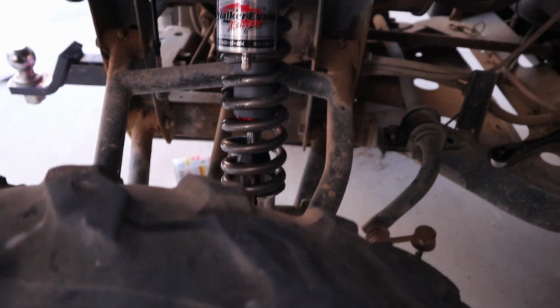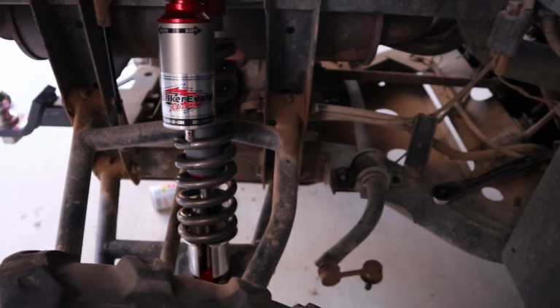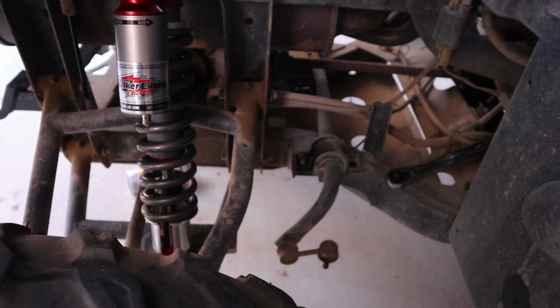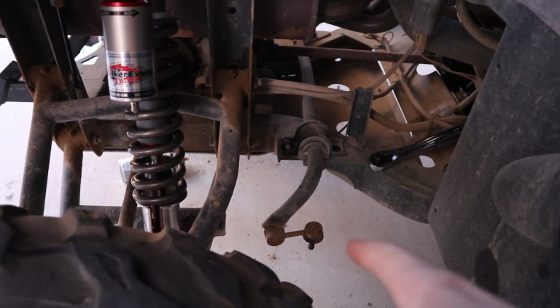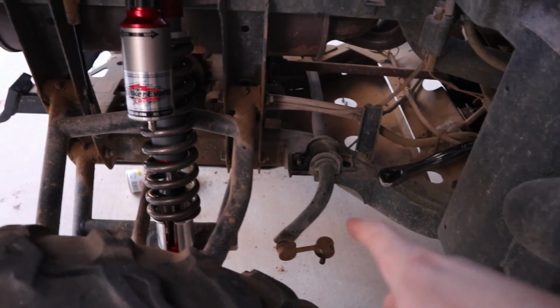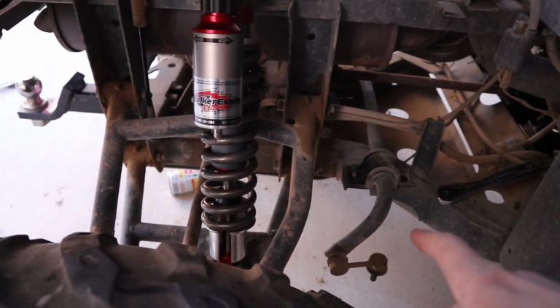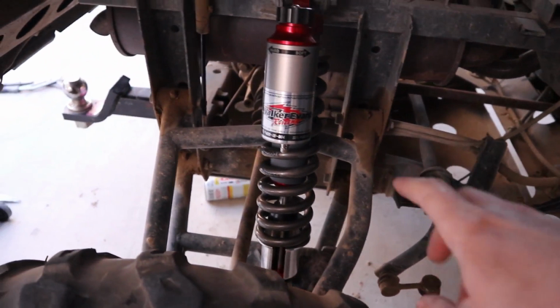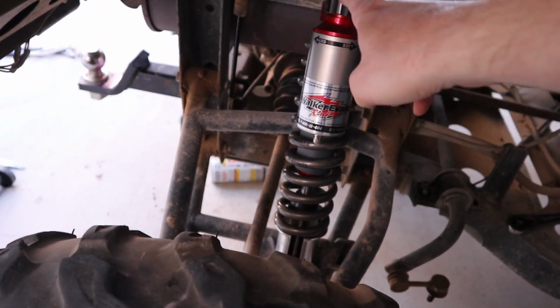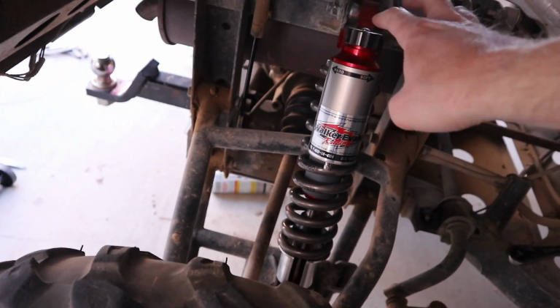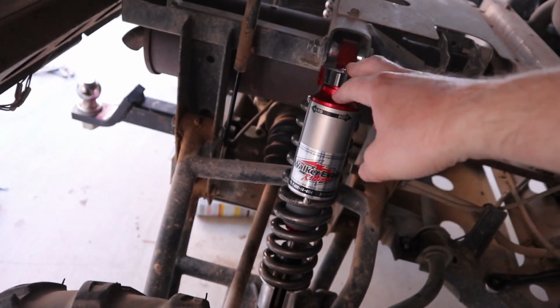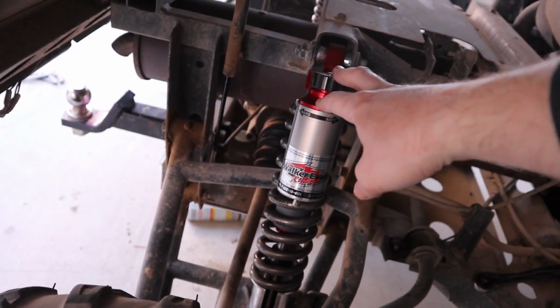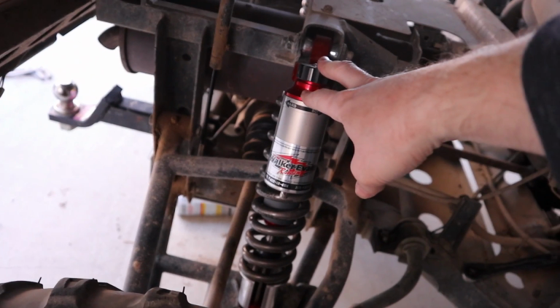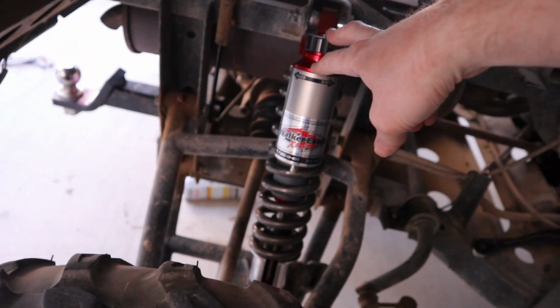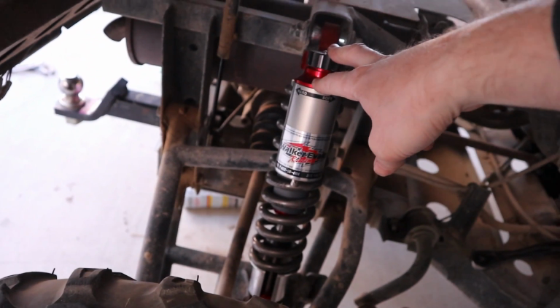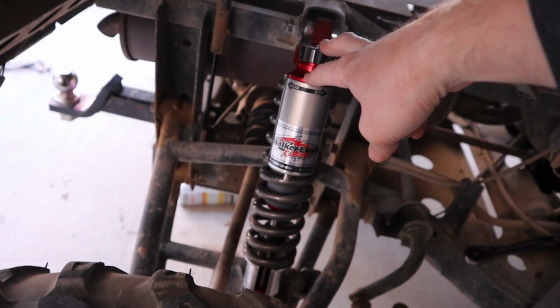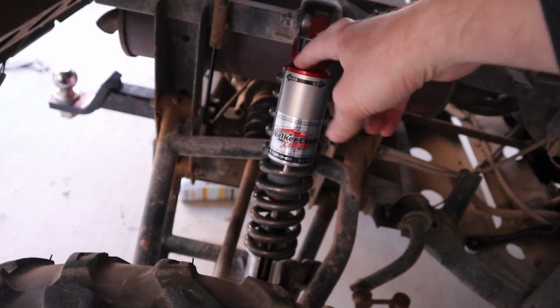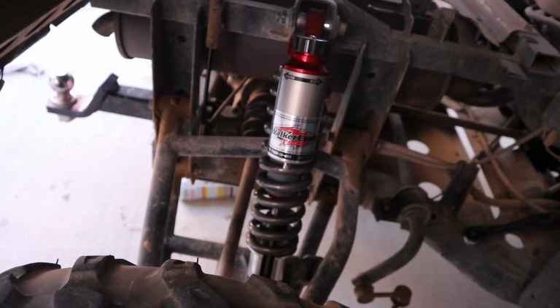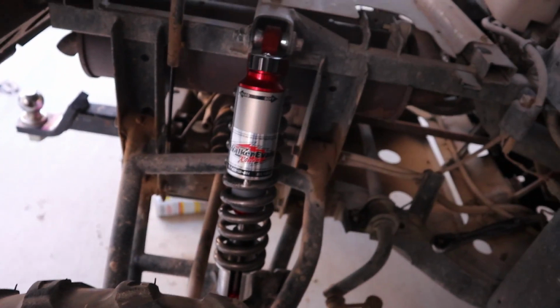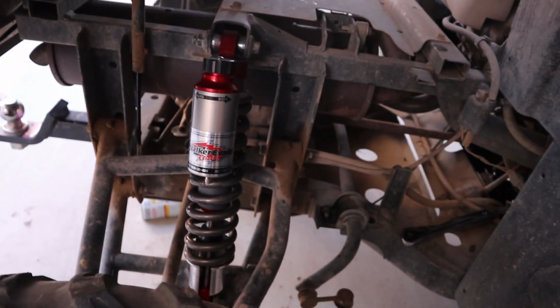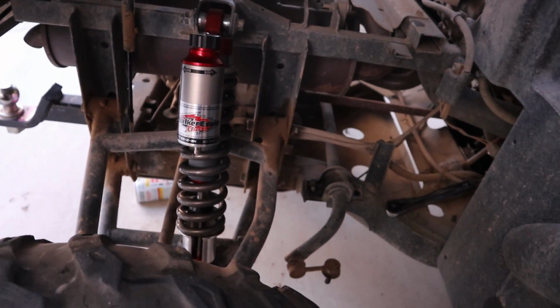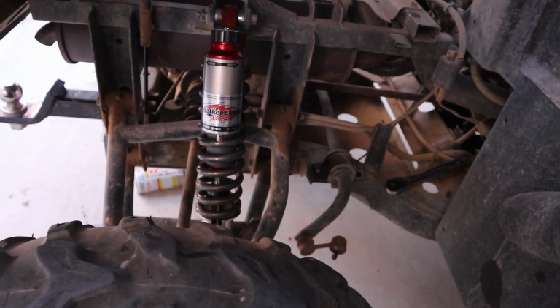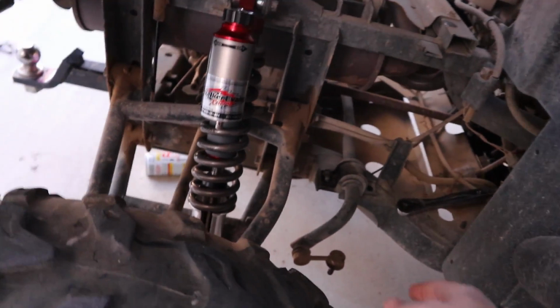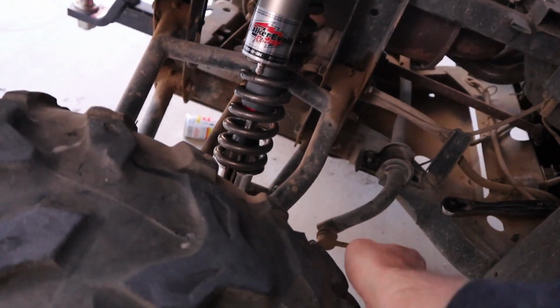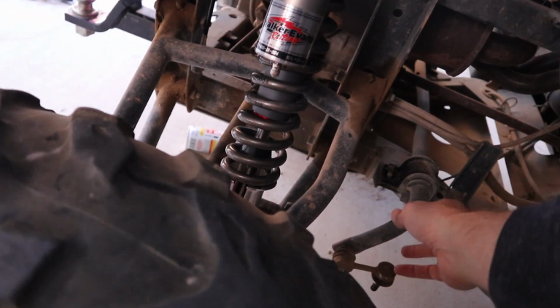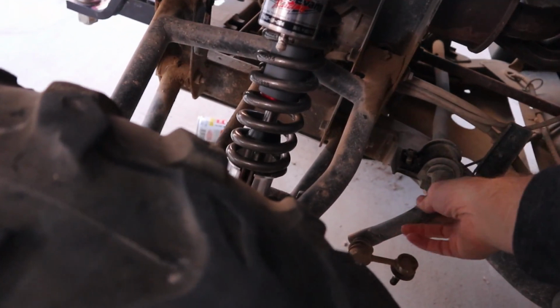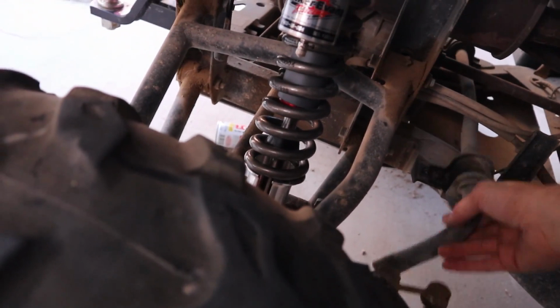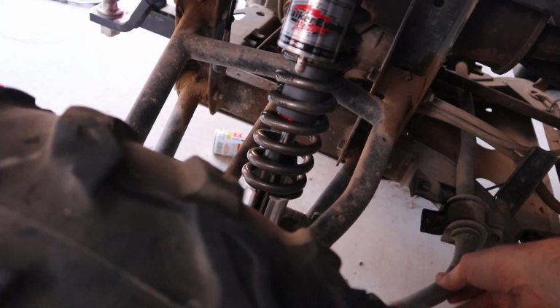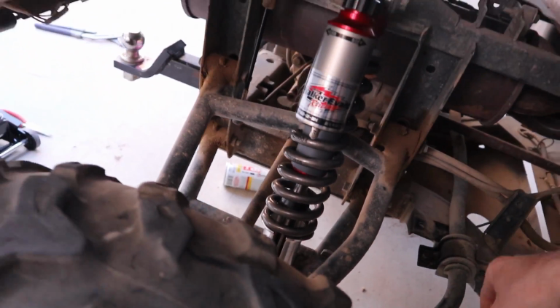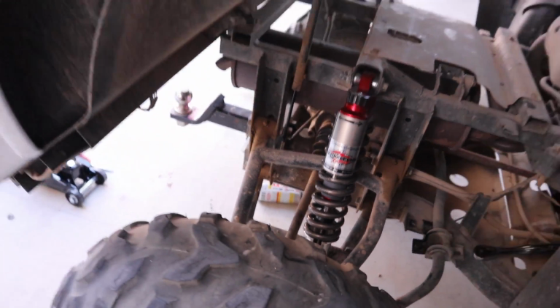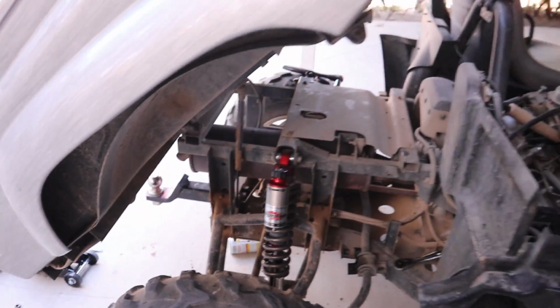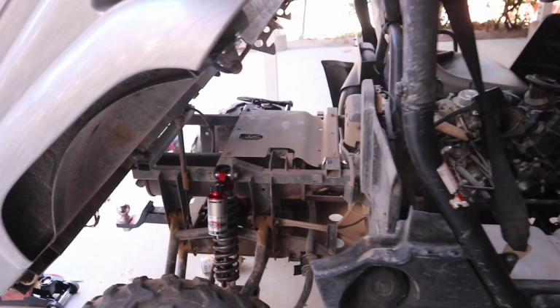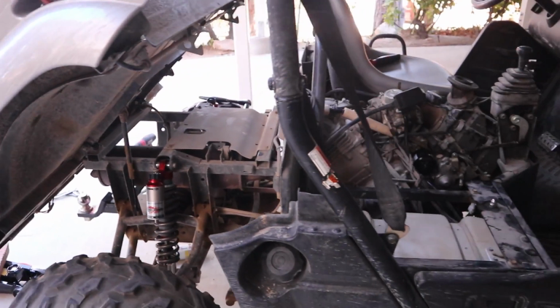I'm also going to be deleting the sway bar. These shocks are adjustable for compression damping and we can tune the handling out on the trail. So I'm taking the sway bar out and we'll go out and tune it in a little bit.